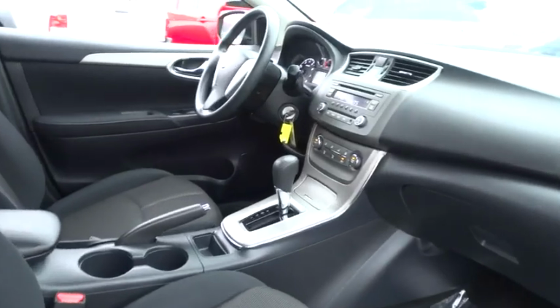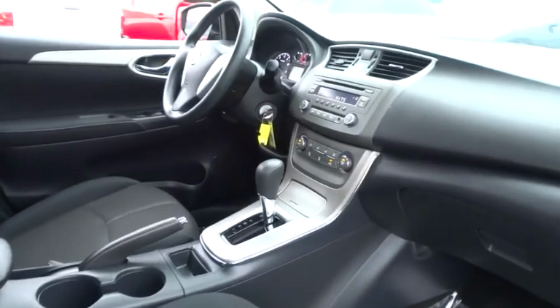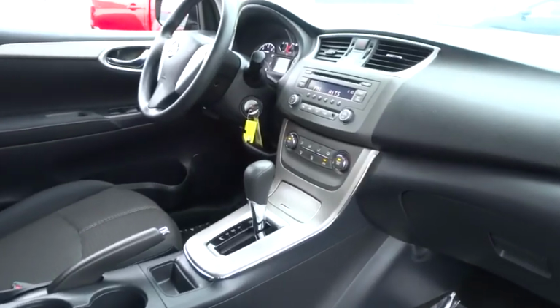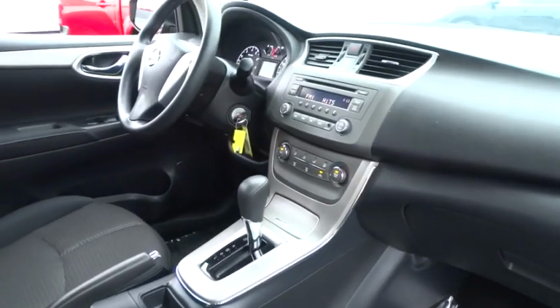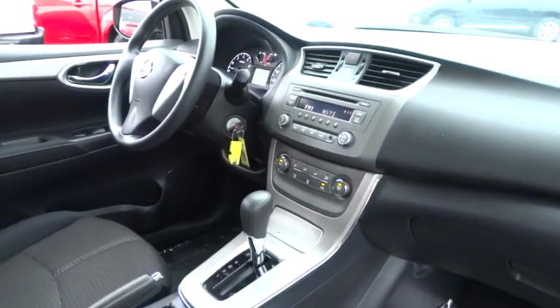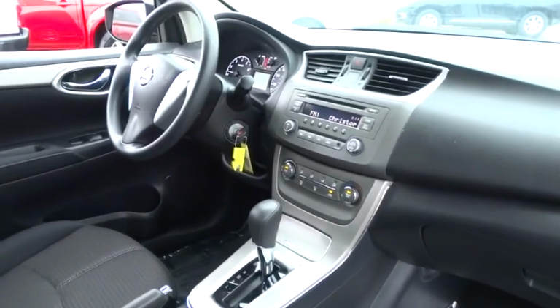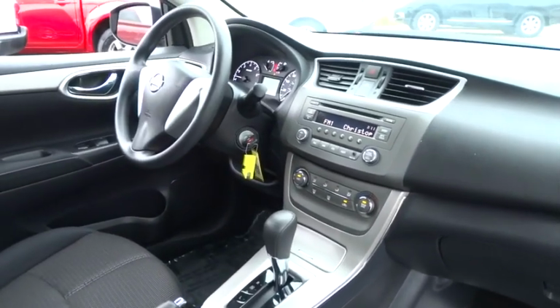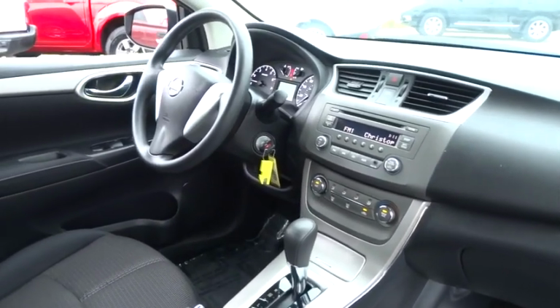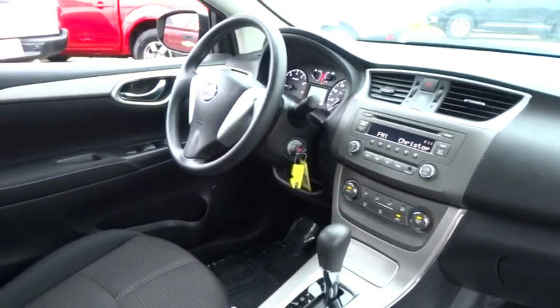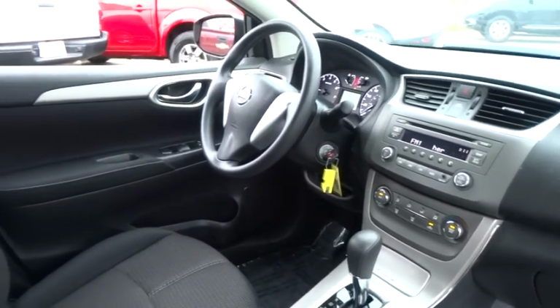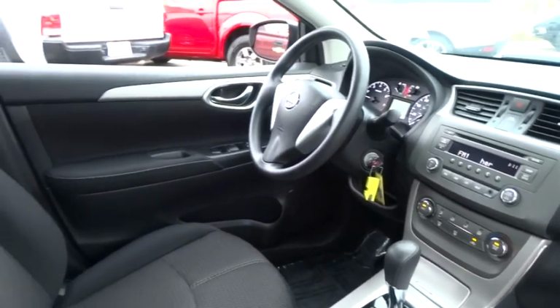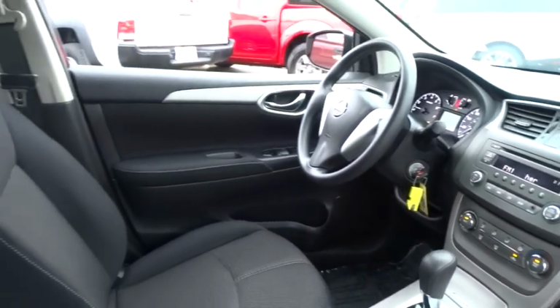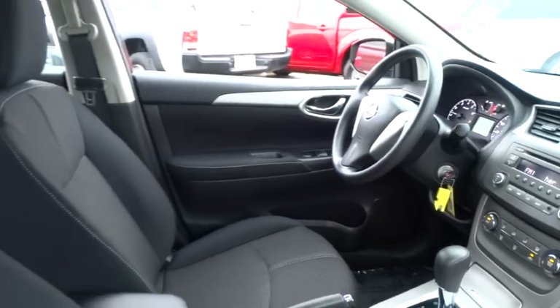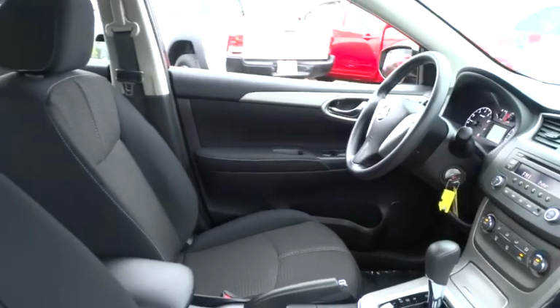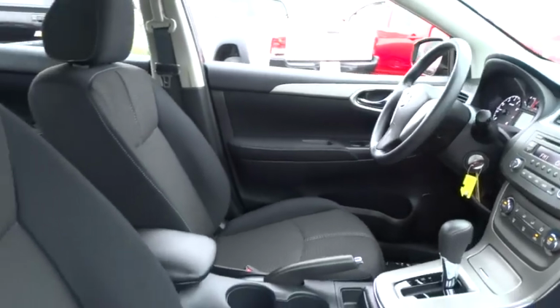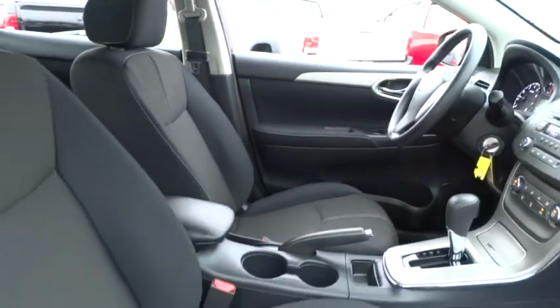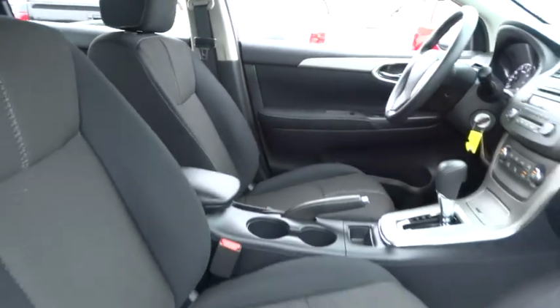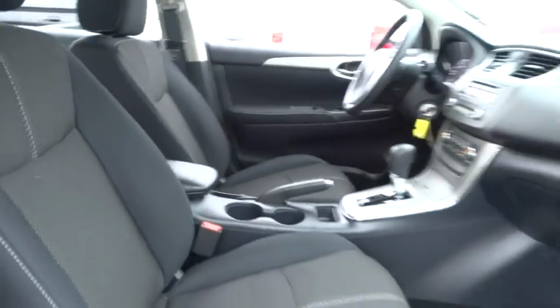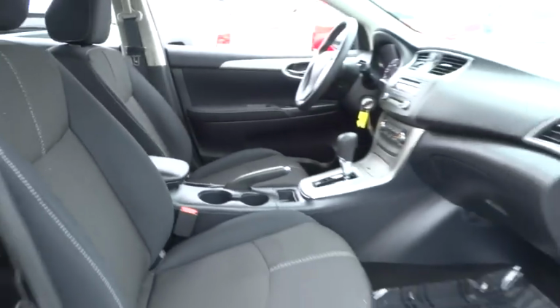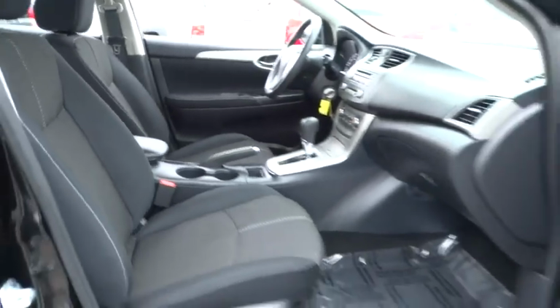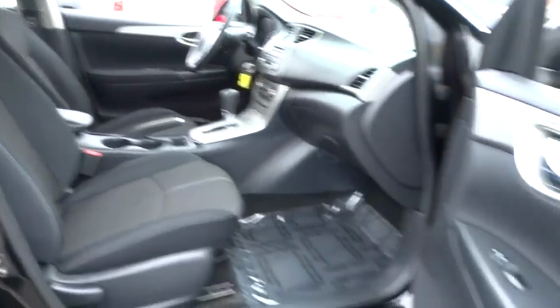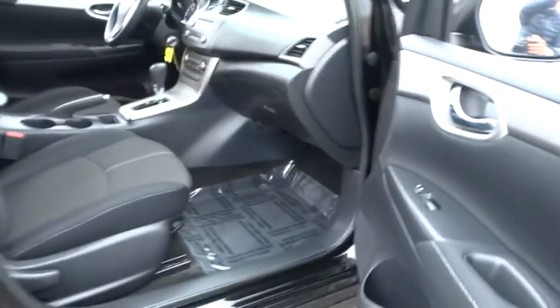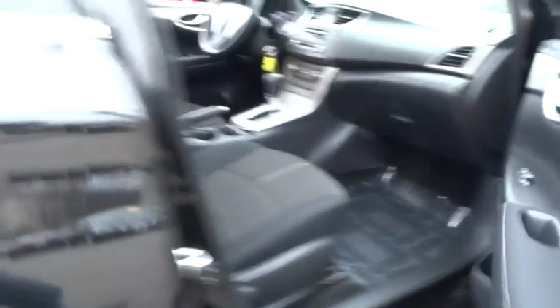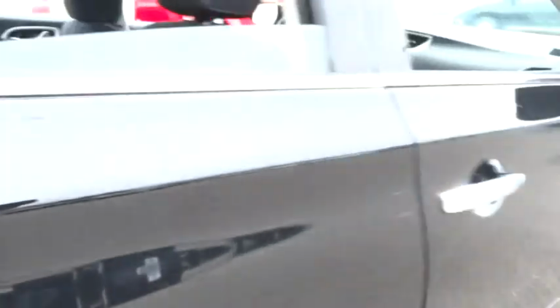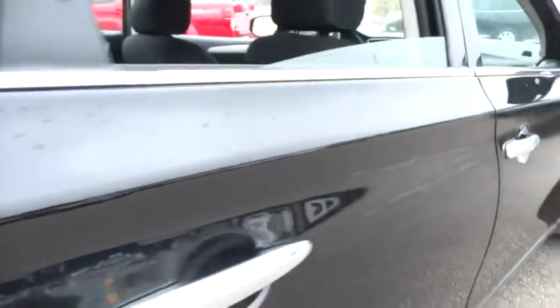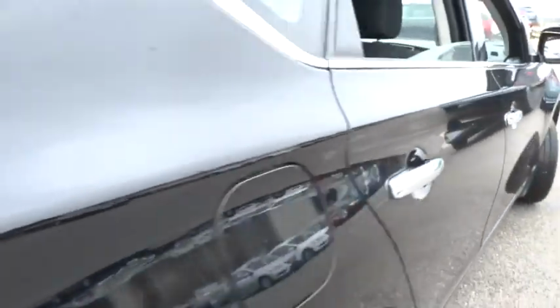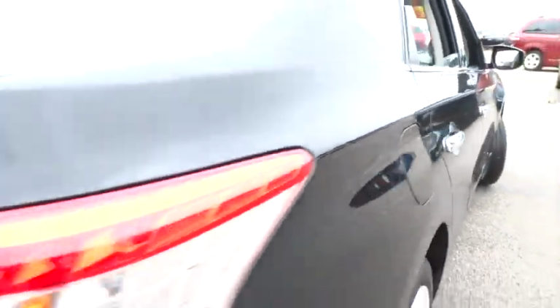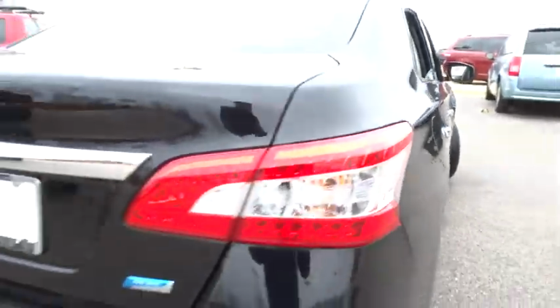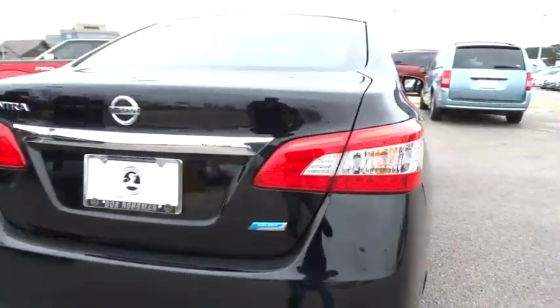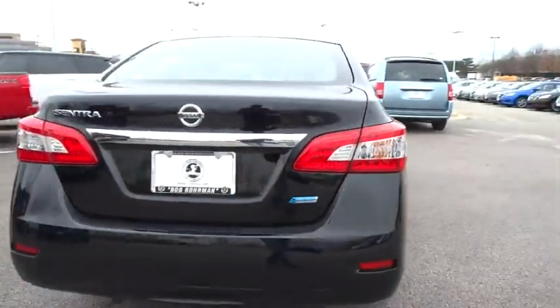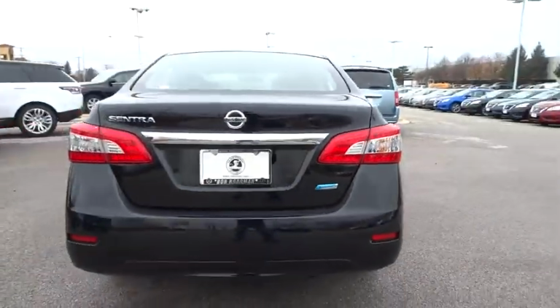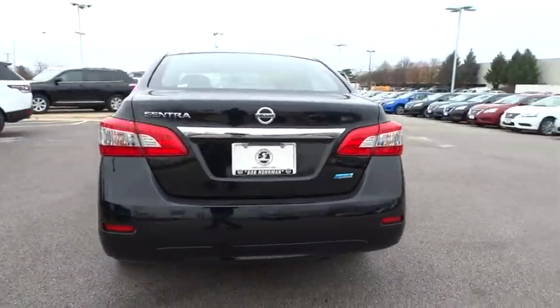Here are some of this vehicle's great options: stability control, traction control, keyless entry, anti-lock braking system, adjustable steering wheel, power steering, driver airbag, rear defrost, and FWD.